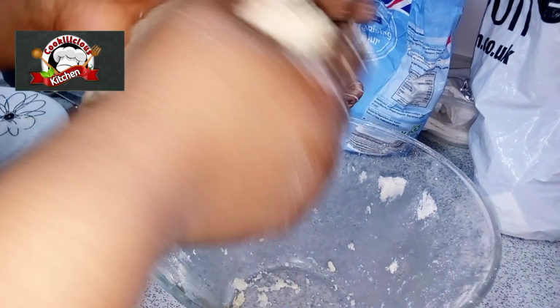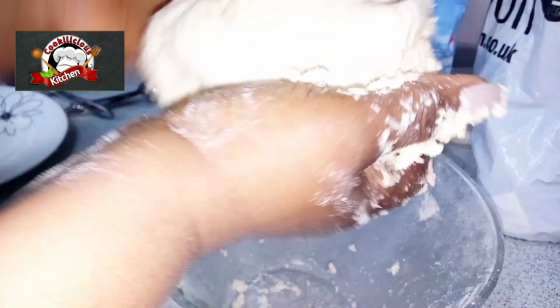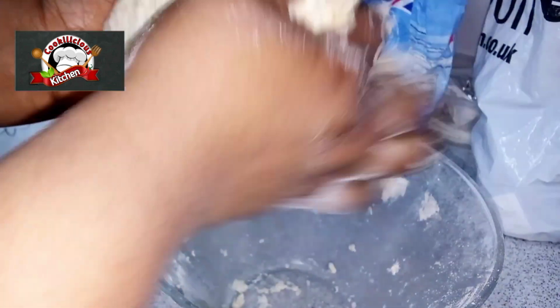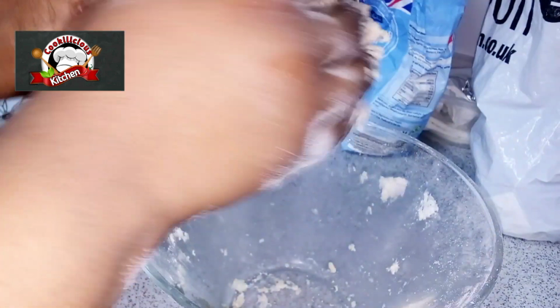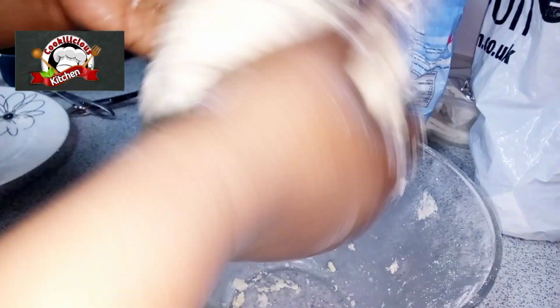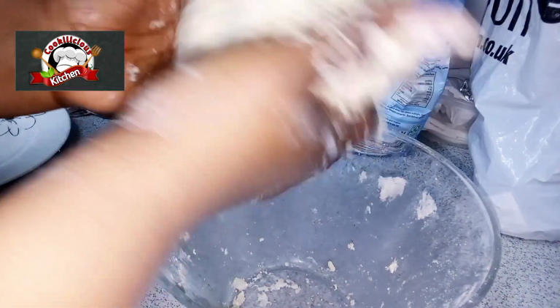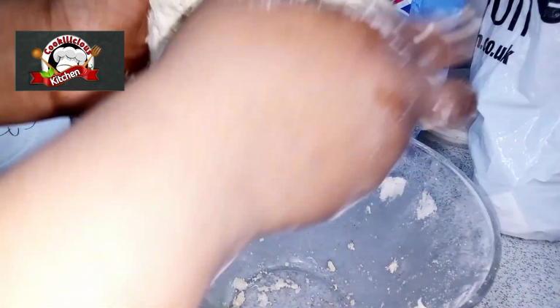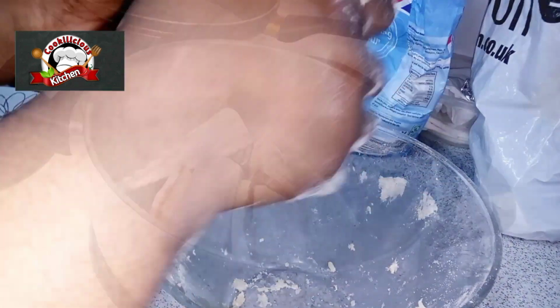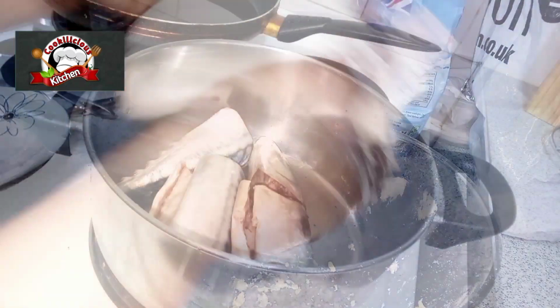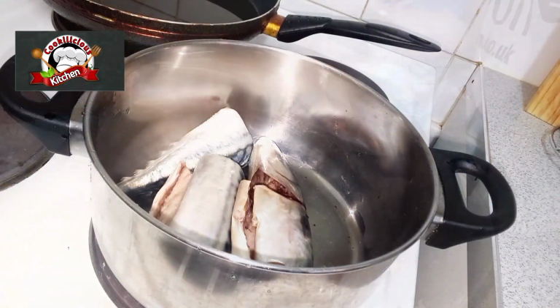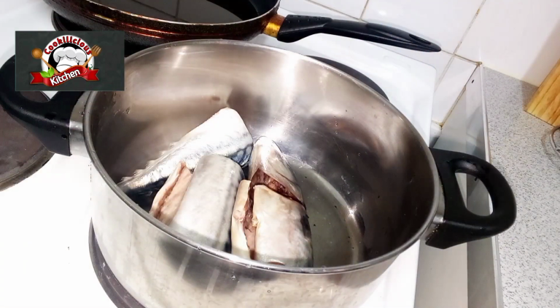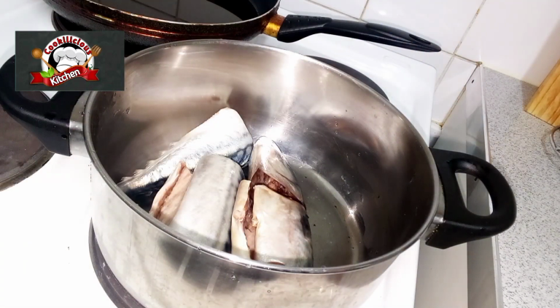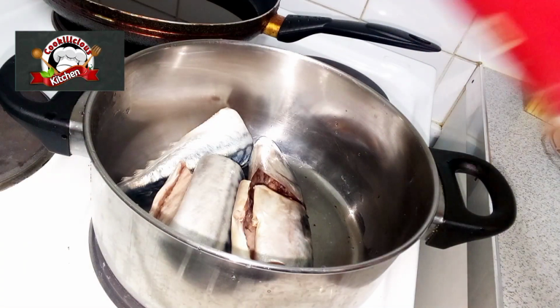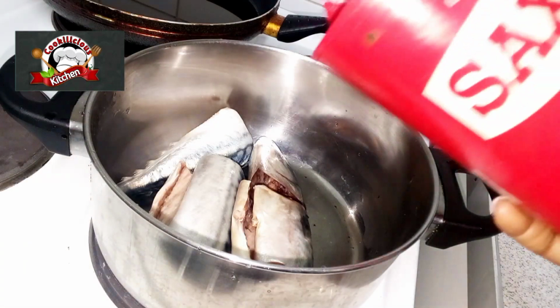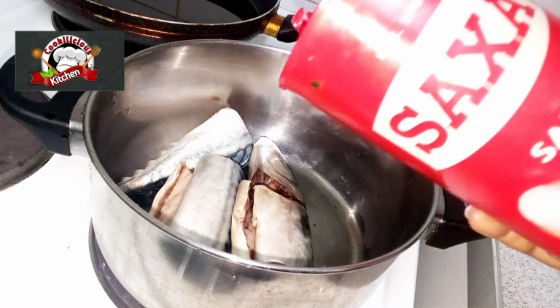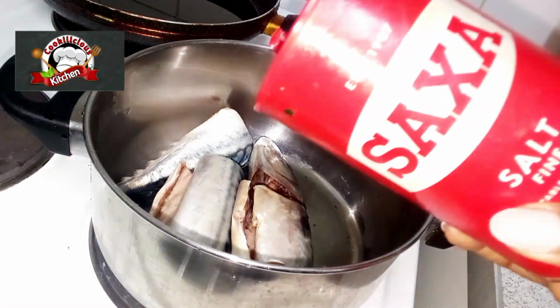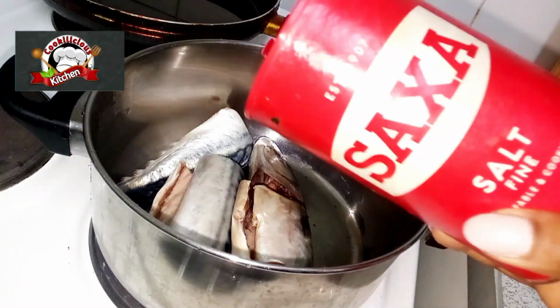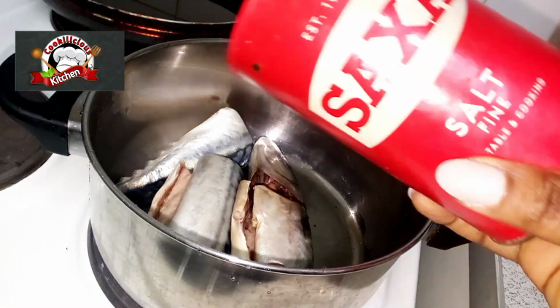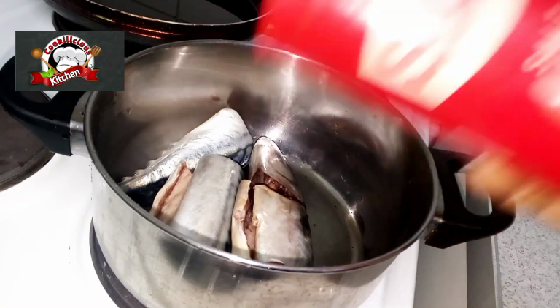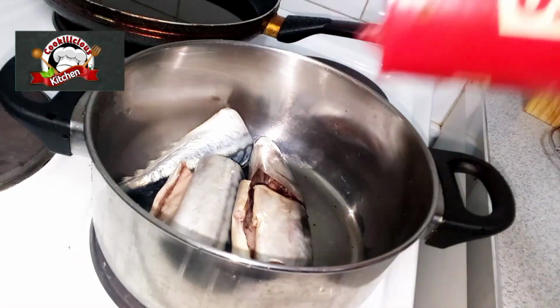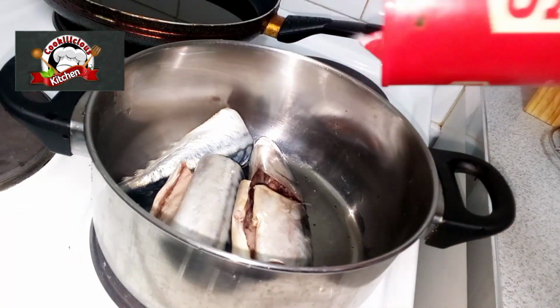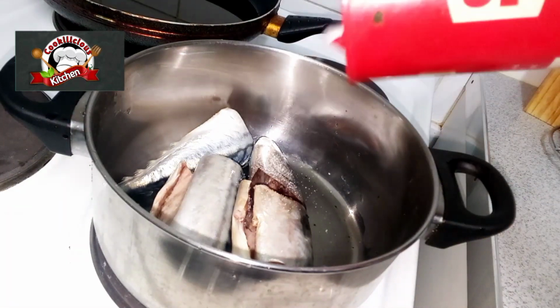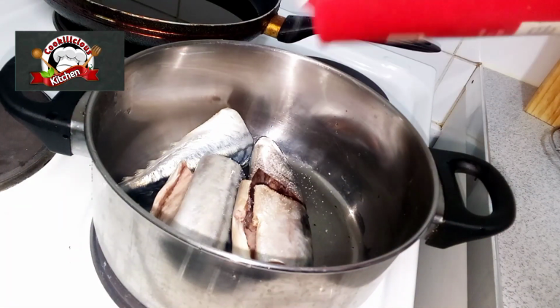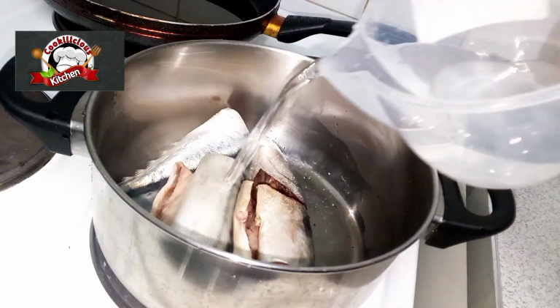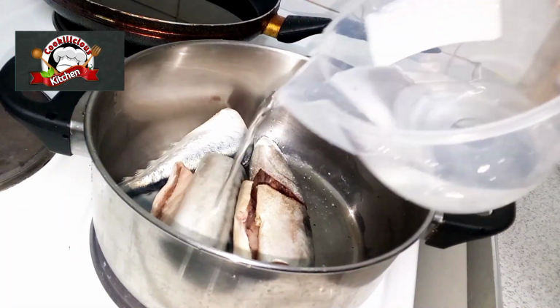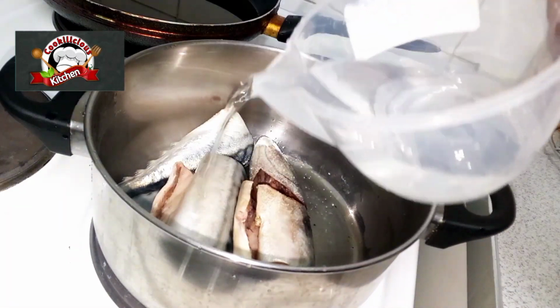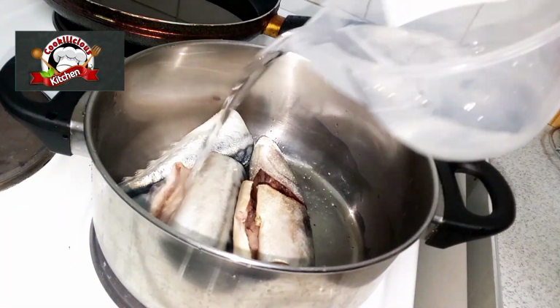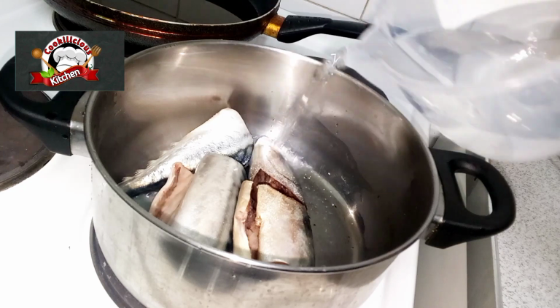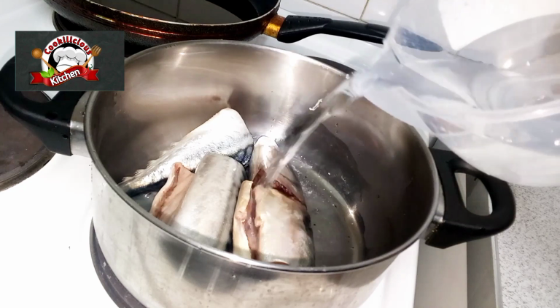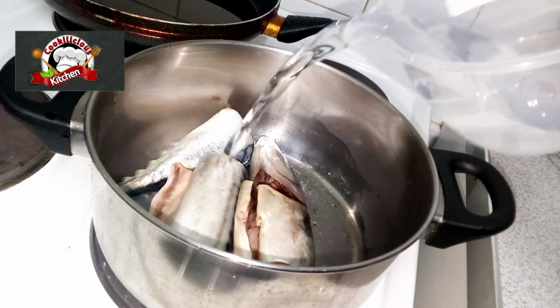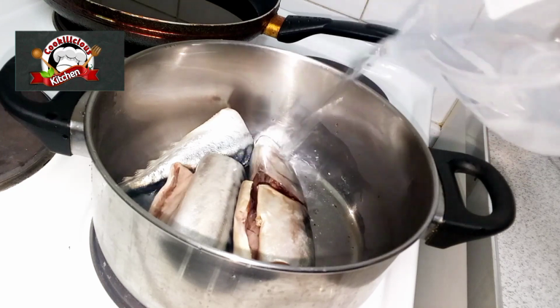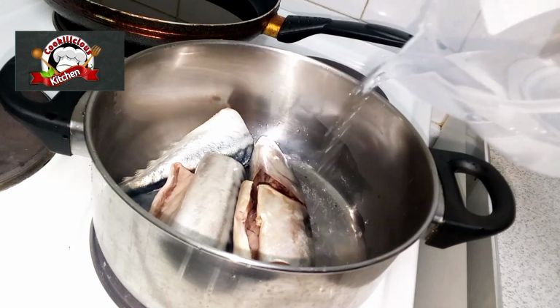We're going to wash our fish, add salt and a little water, just to cook it up. Don't ask me why we use this type of fish — I just don't know!